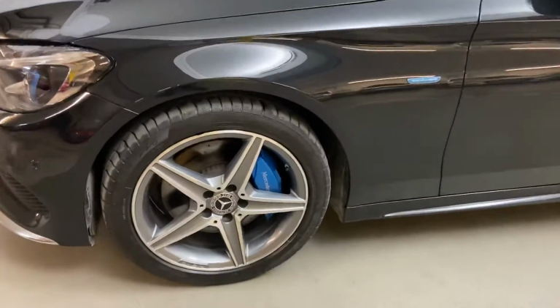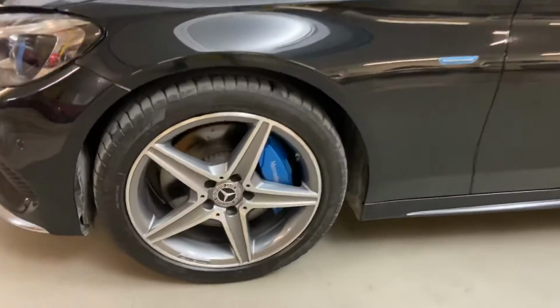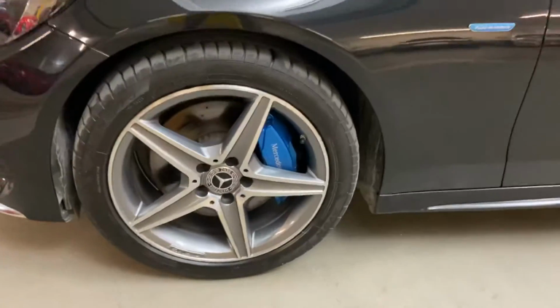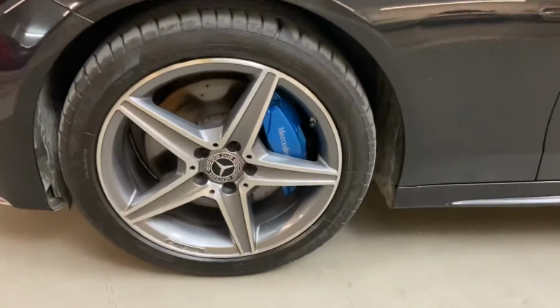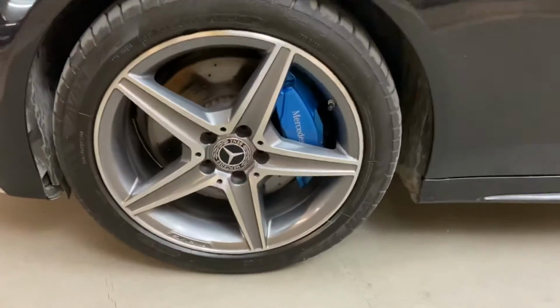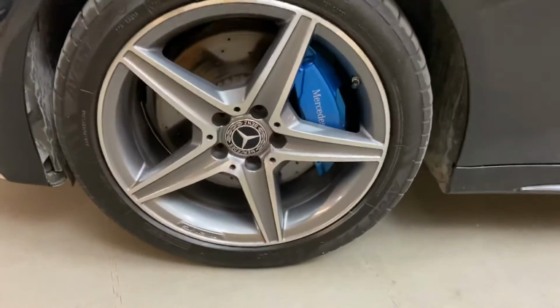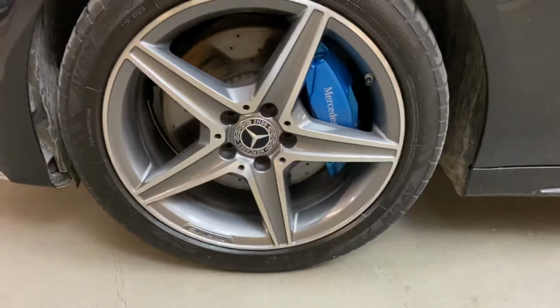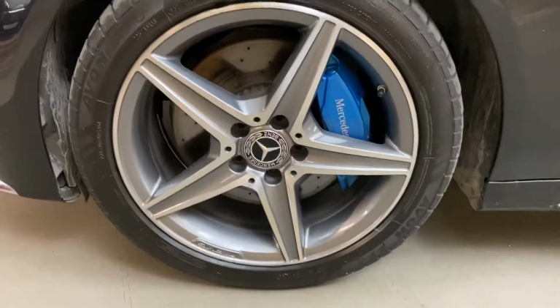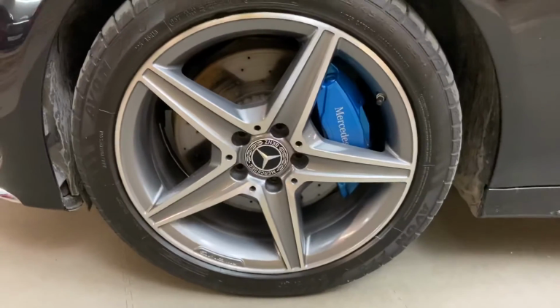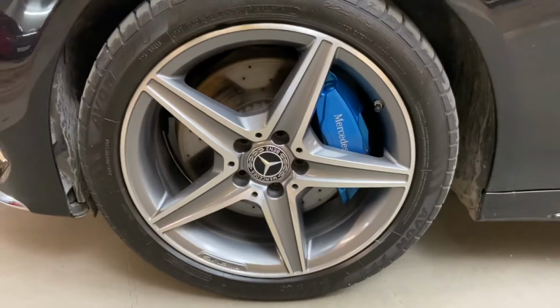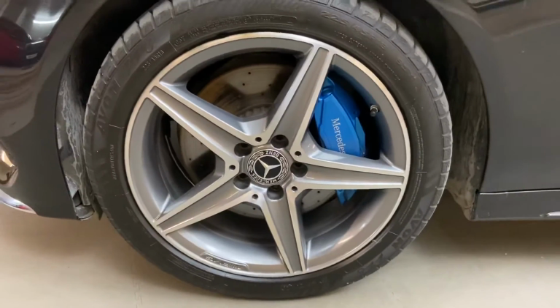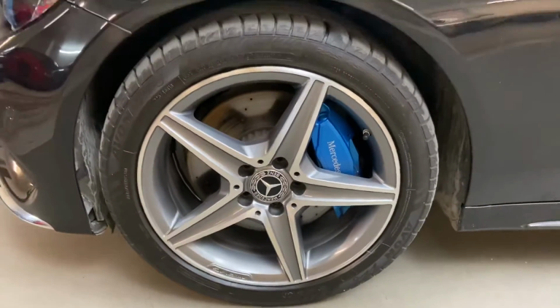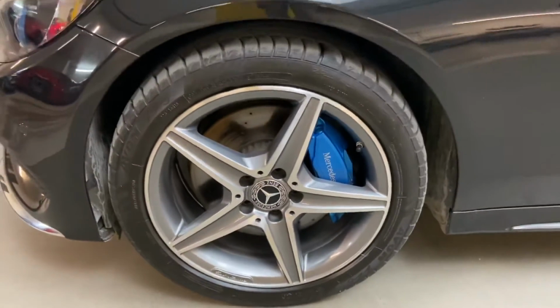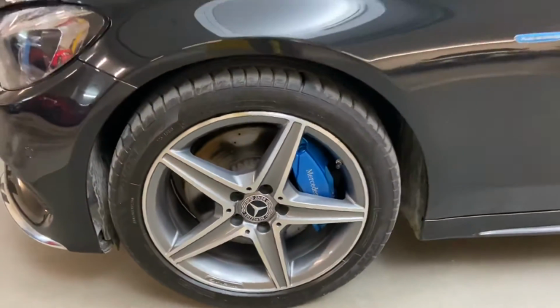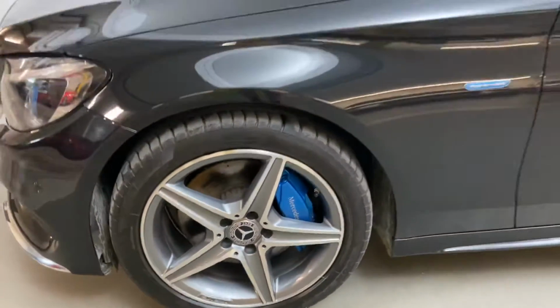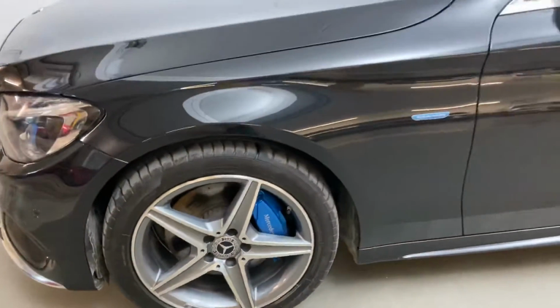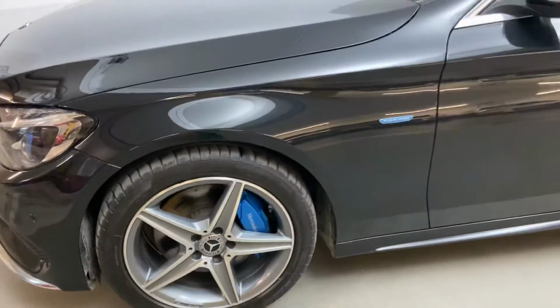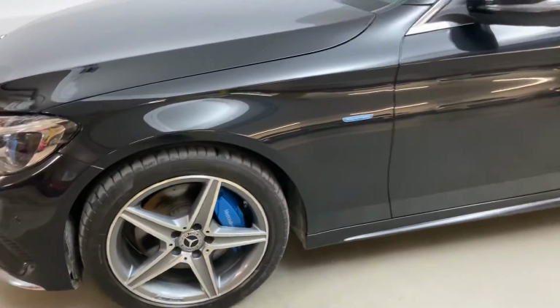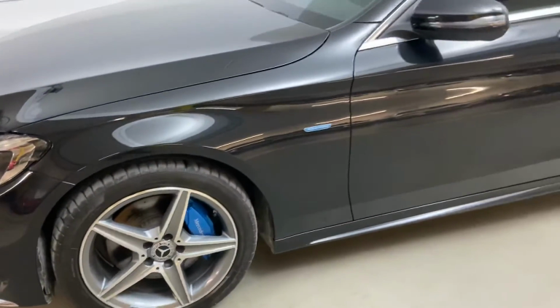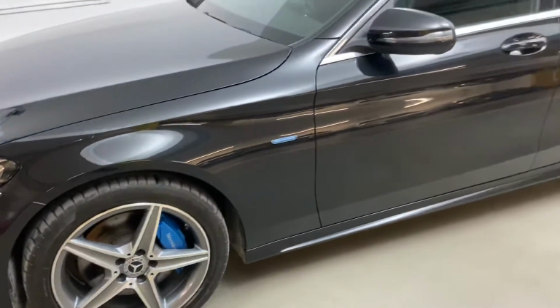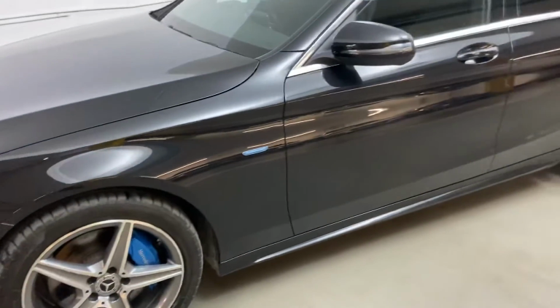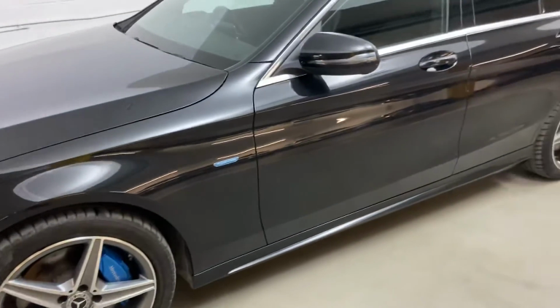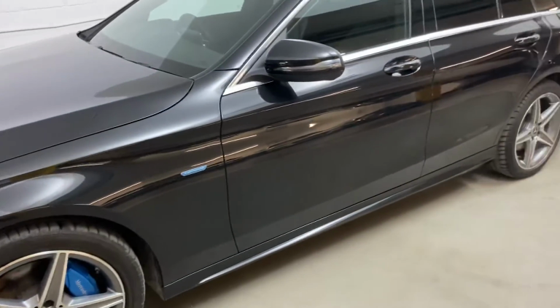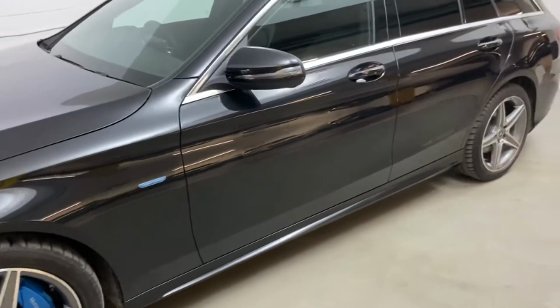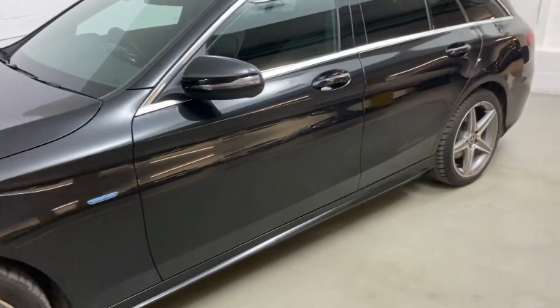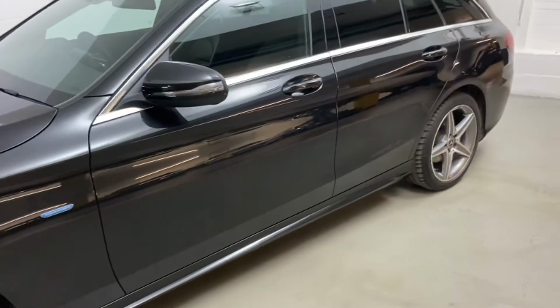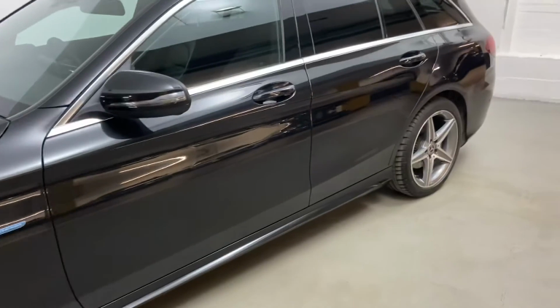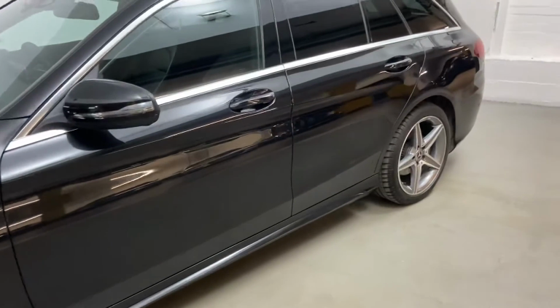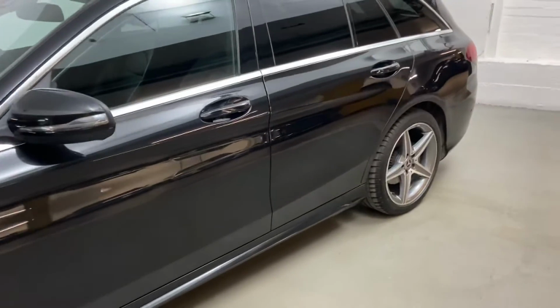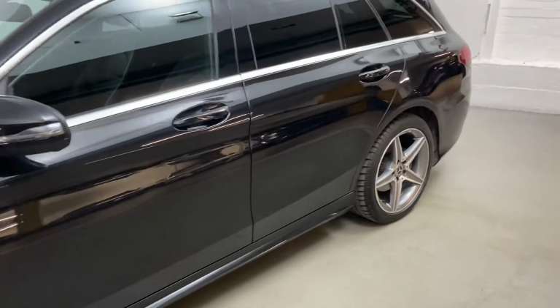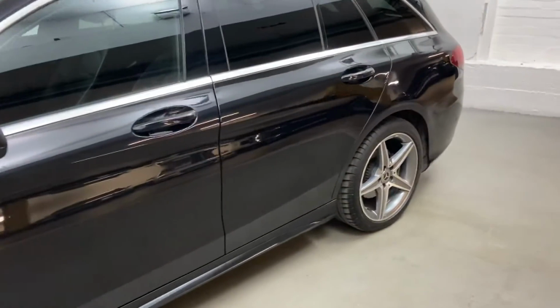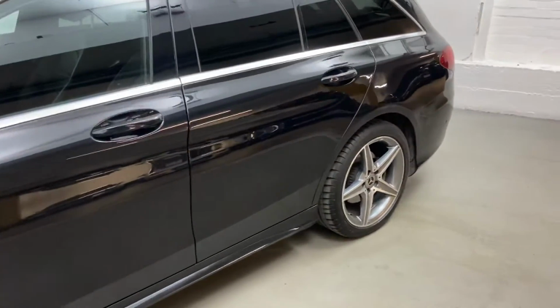Something to look out for with diamond-cut wheels — they're all in super condition. We've got Avon tyres all round, so all four matching tyres, all in good condition.